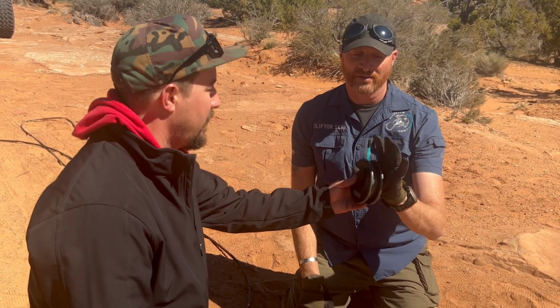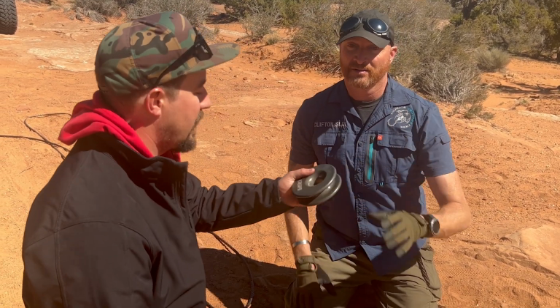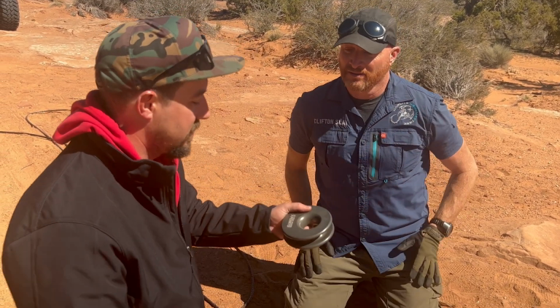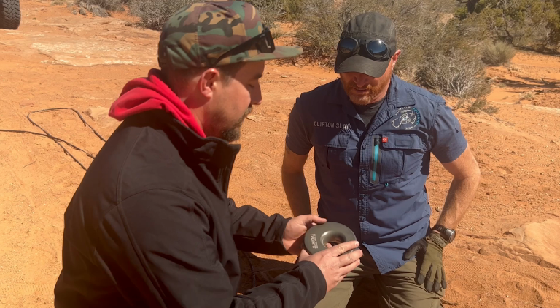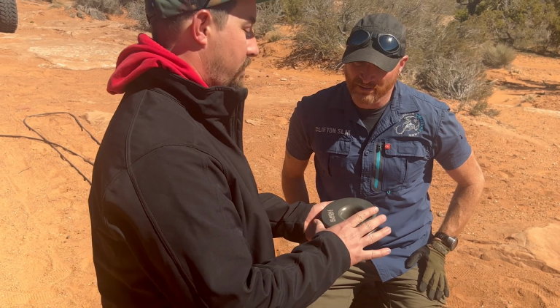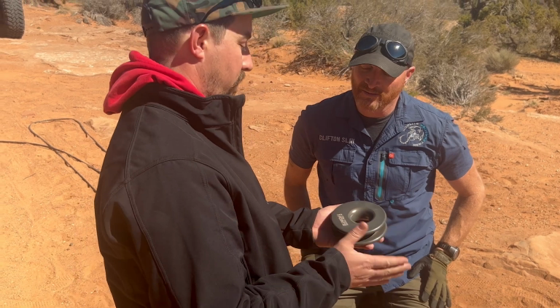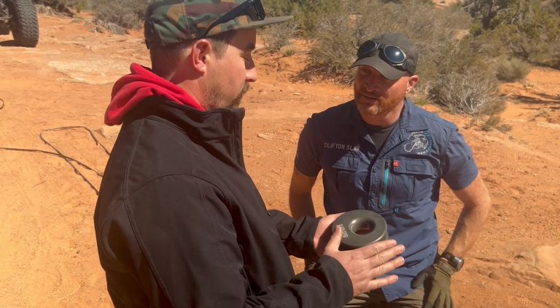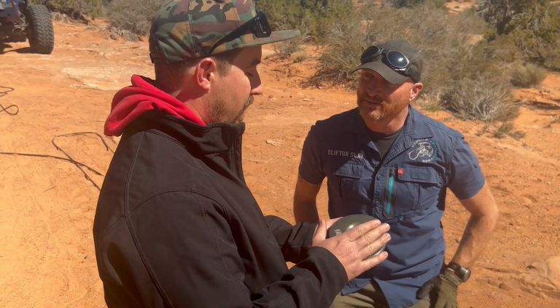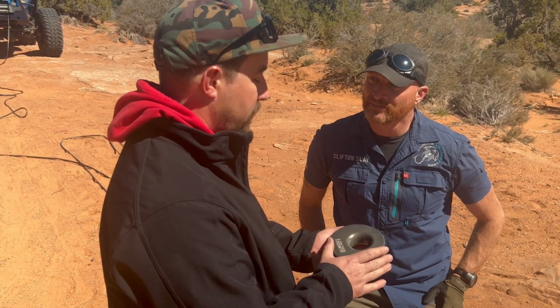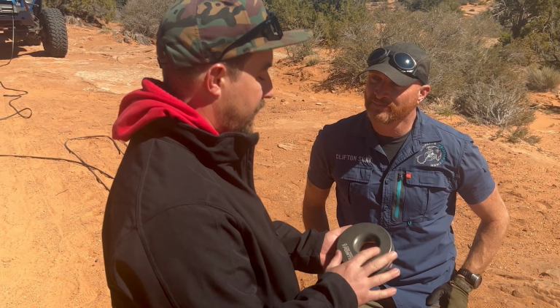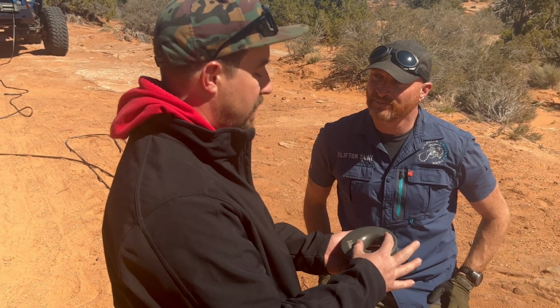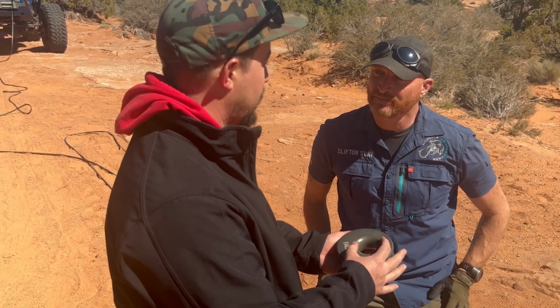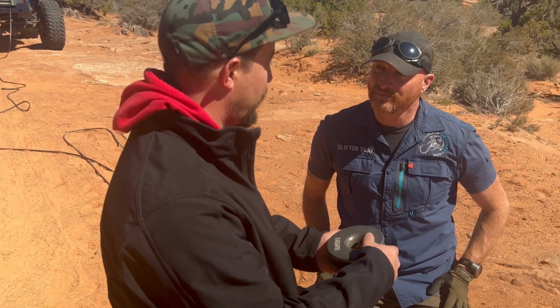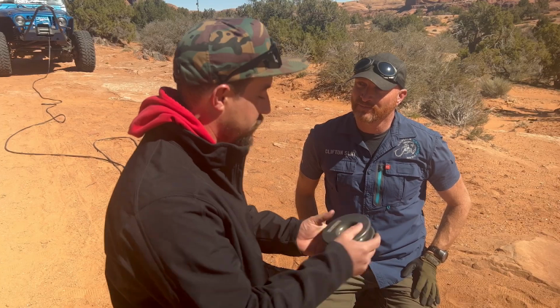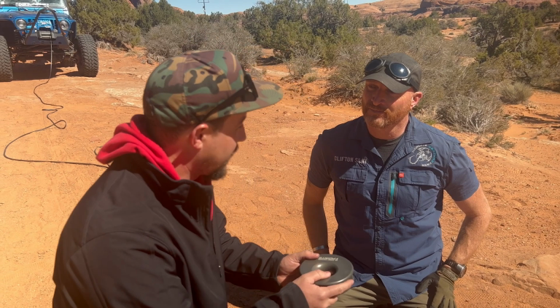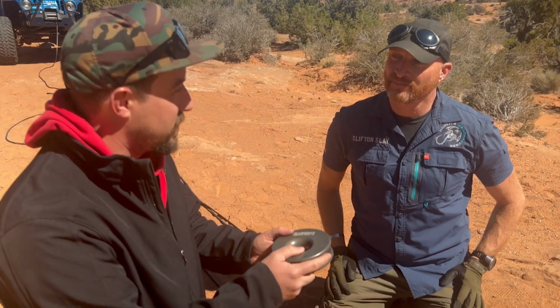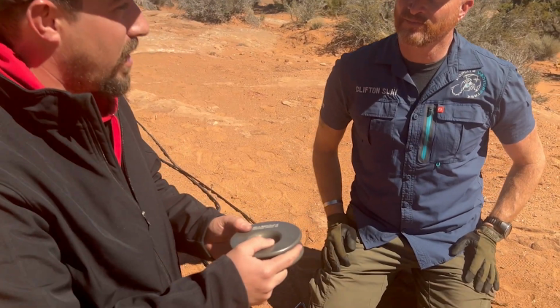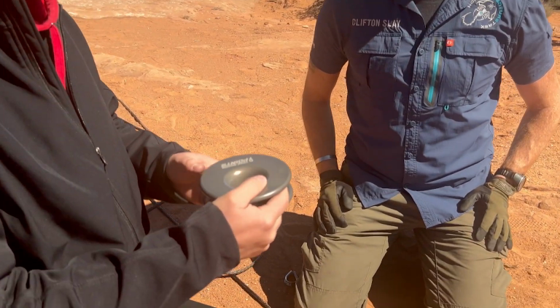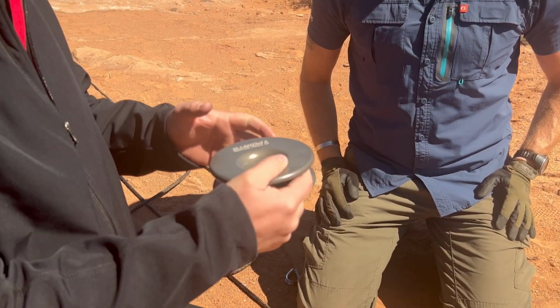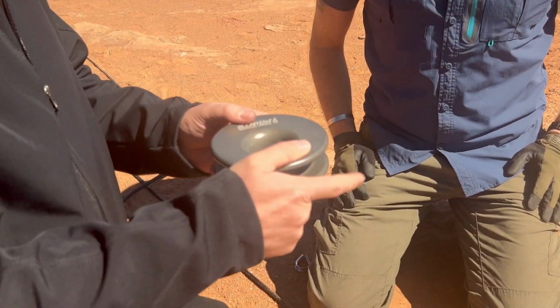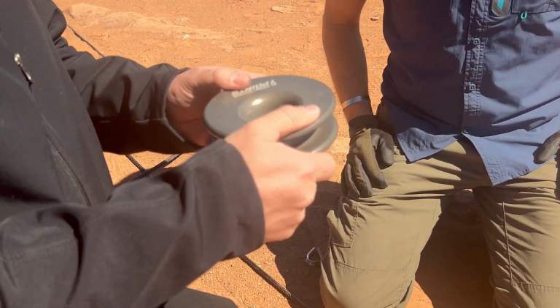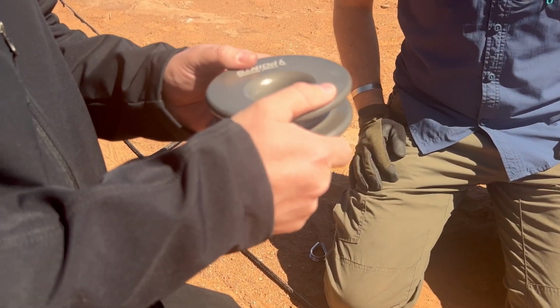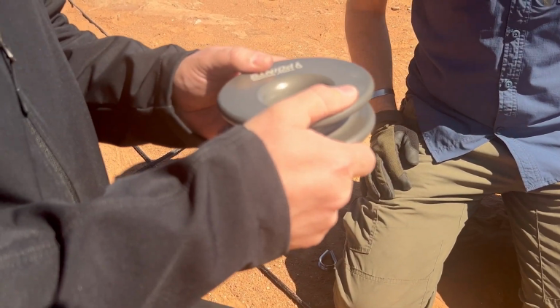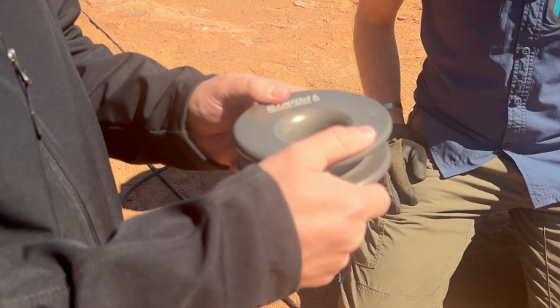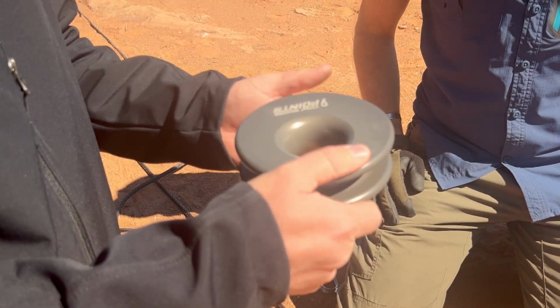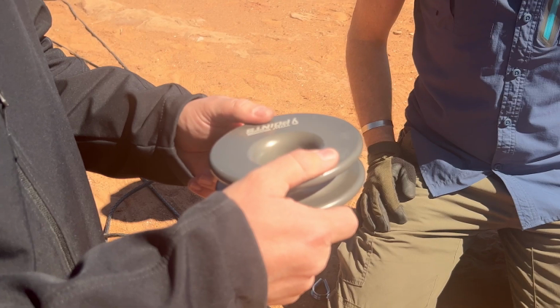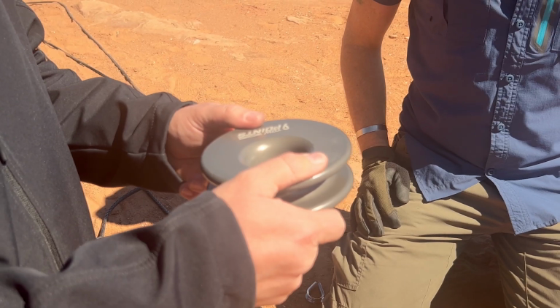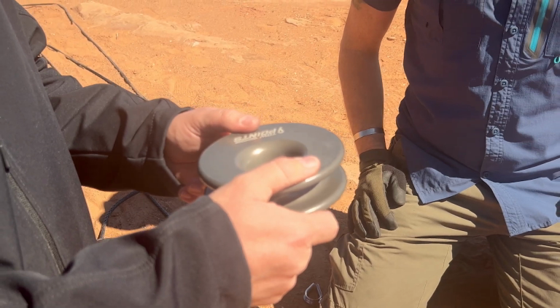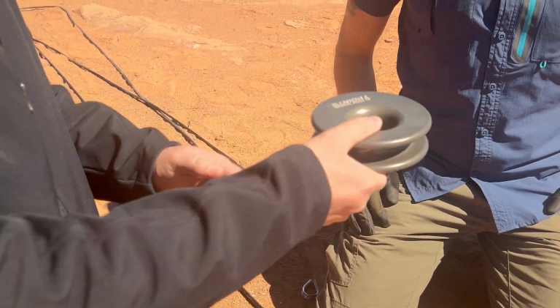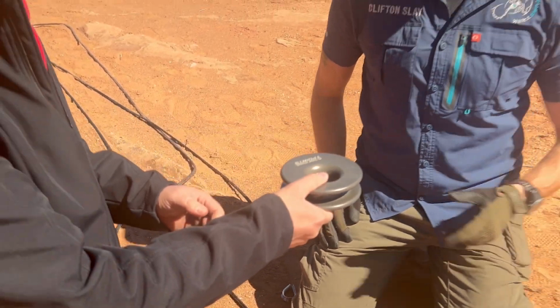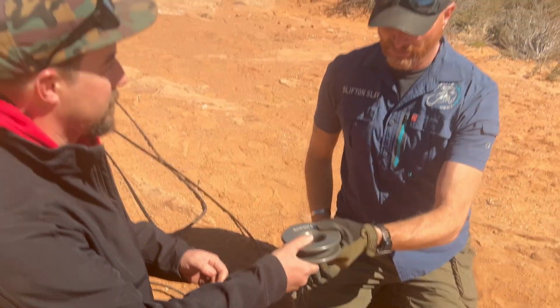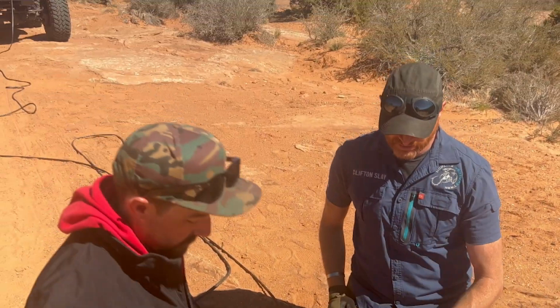These snatch blocks — we call it the offset winch ring. It has an offset center hole because we are trying to lock it in place, but we're not limiting it. If it needs to spin, it can and it will.